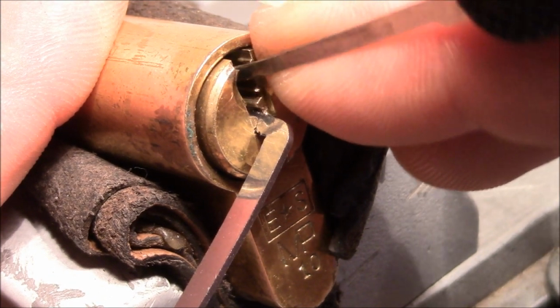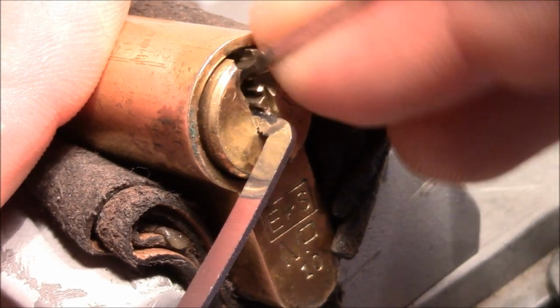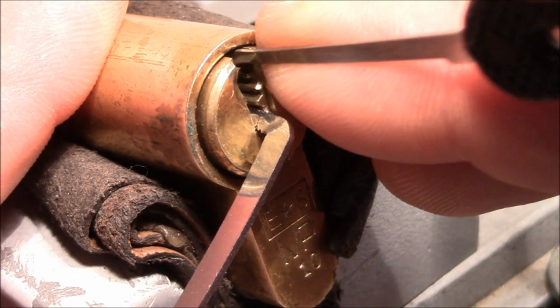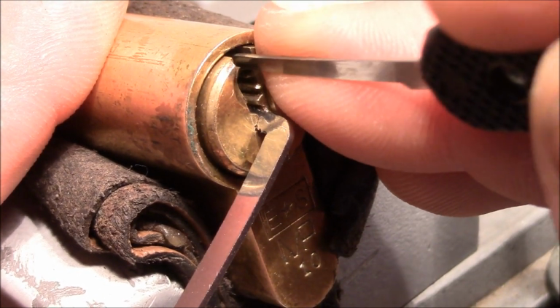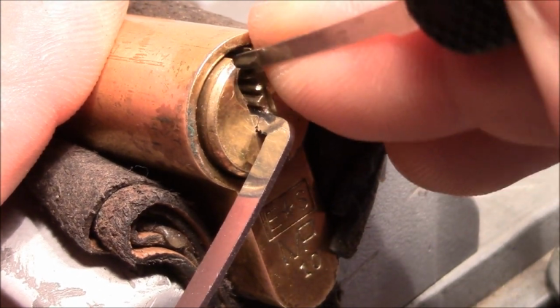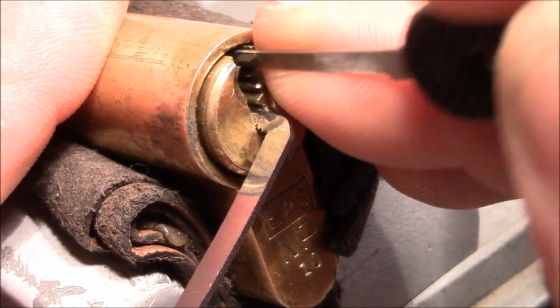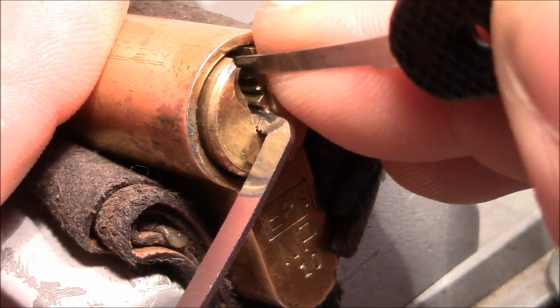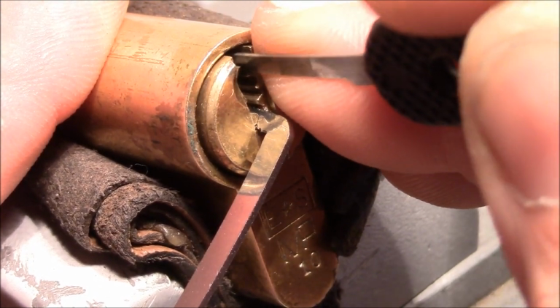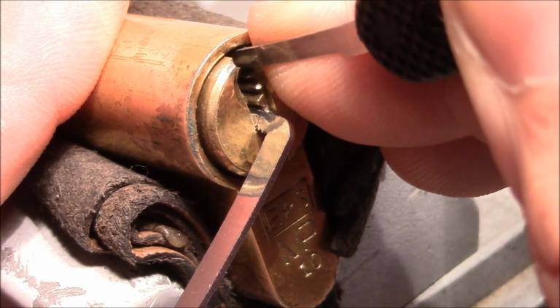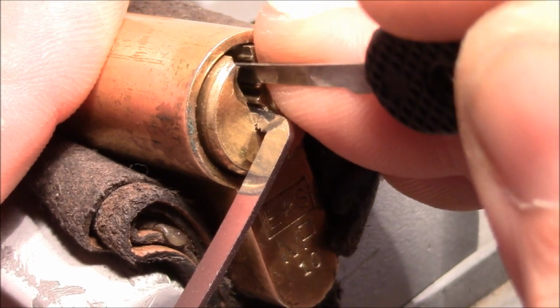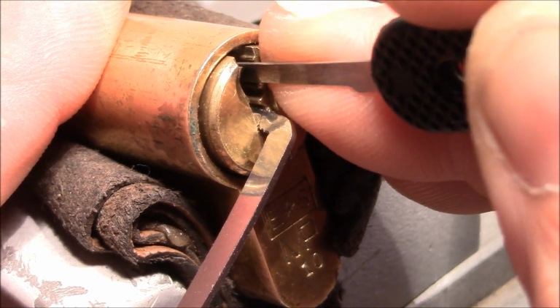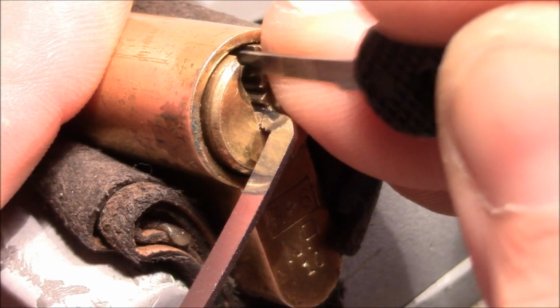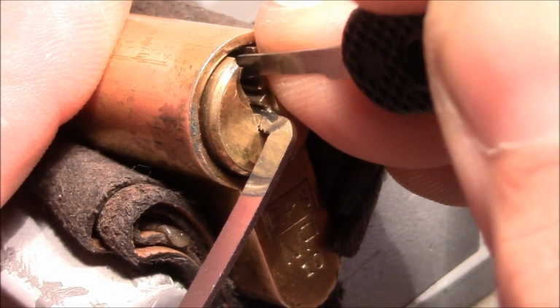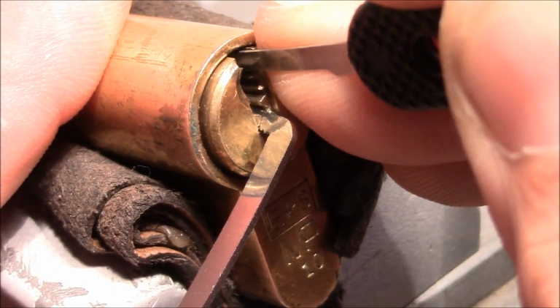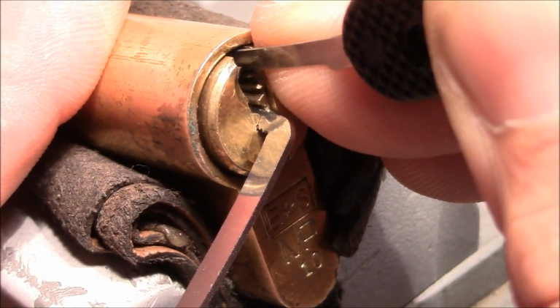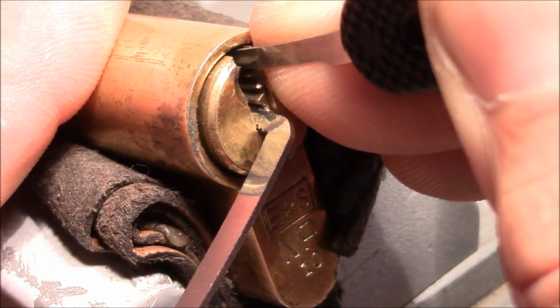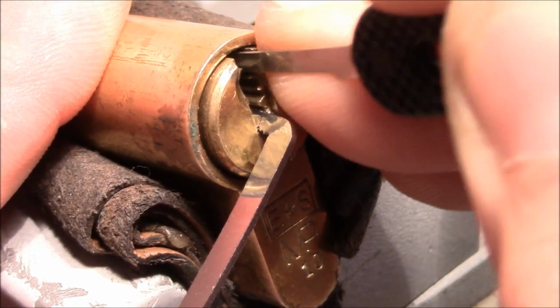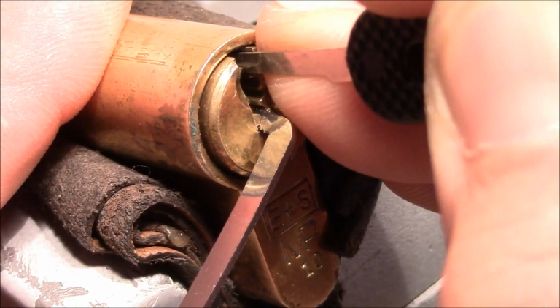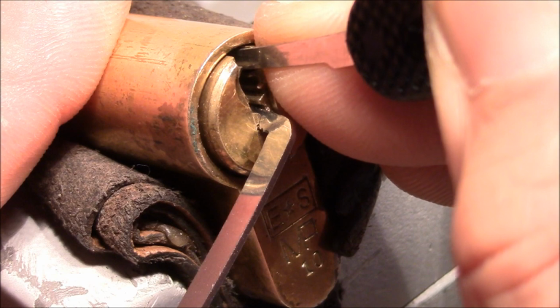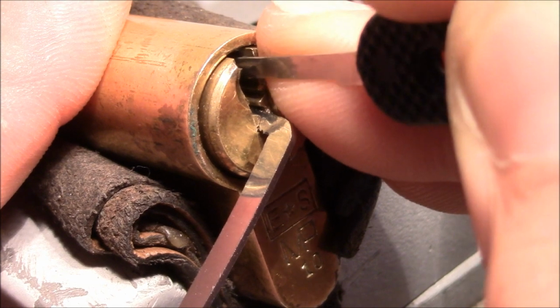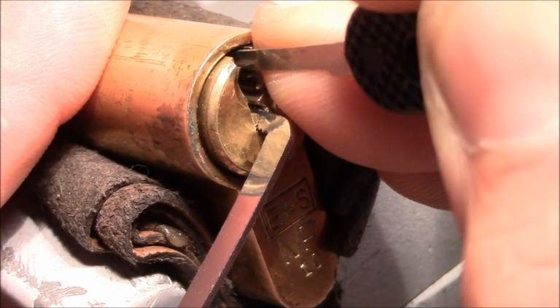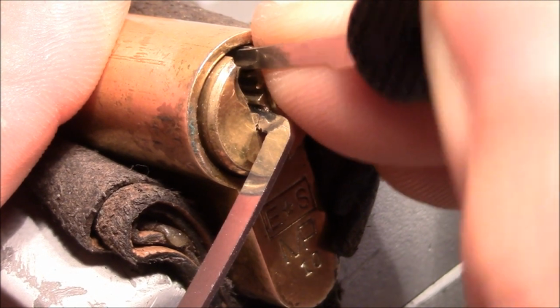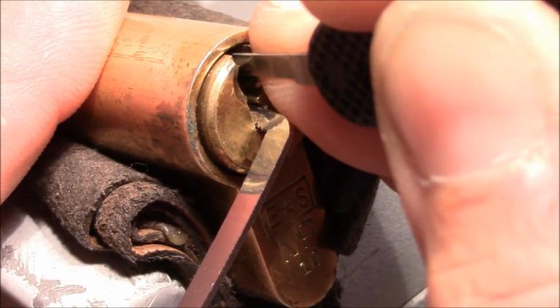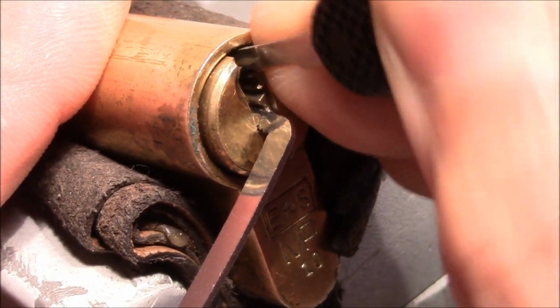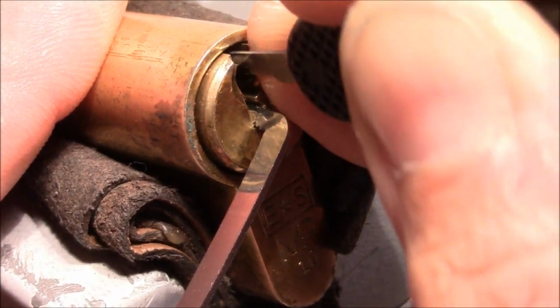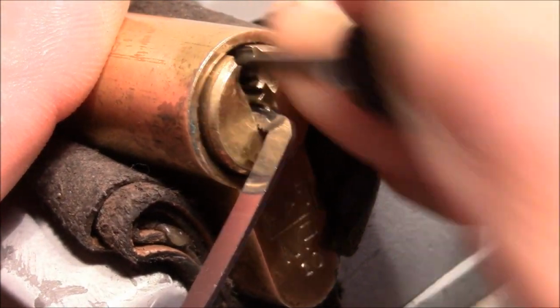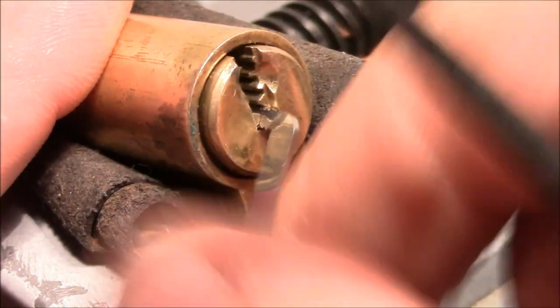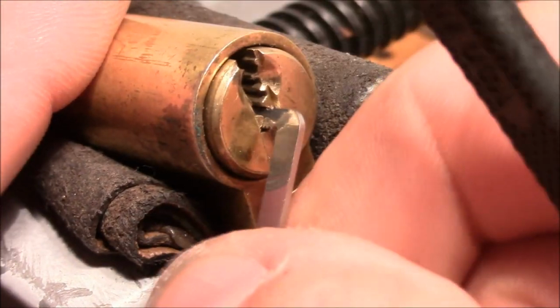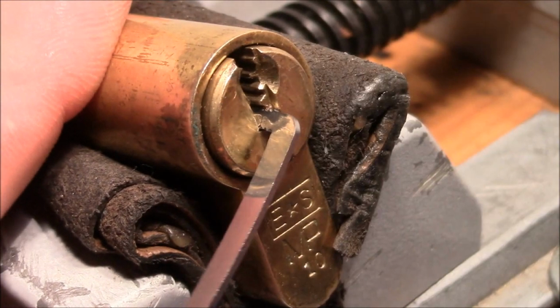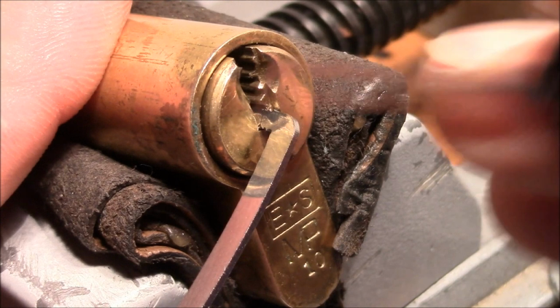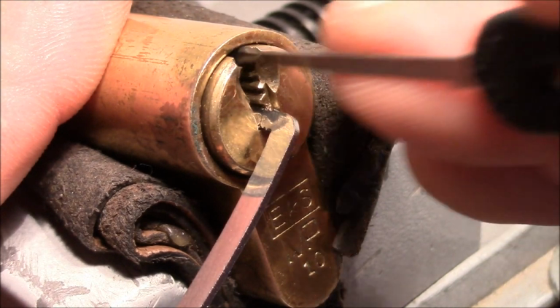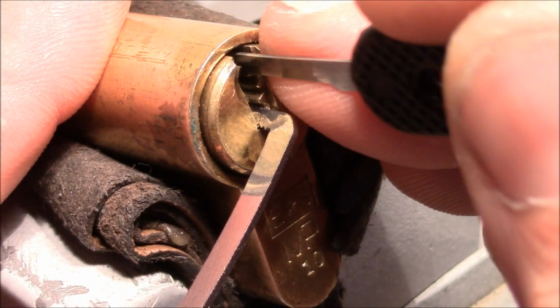I am on 1 — 1 is still springy. 2 is springy. 3 is springy. 4 is springy. 5. 6. Maybe I have overset something, so I reset and start again.